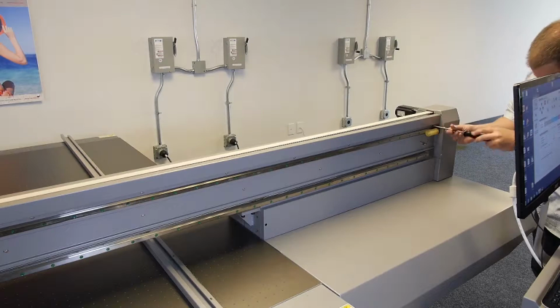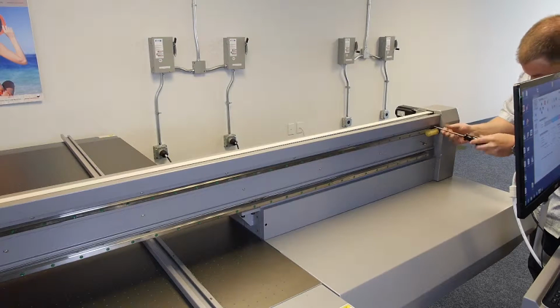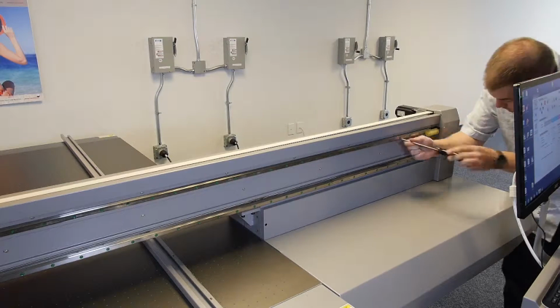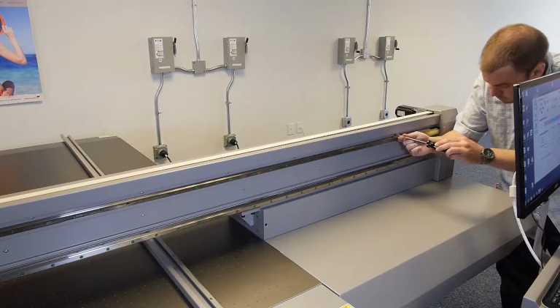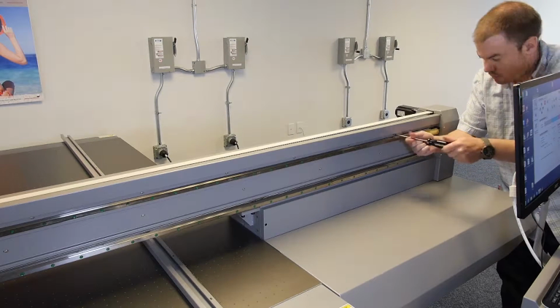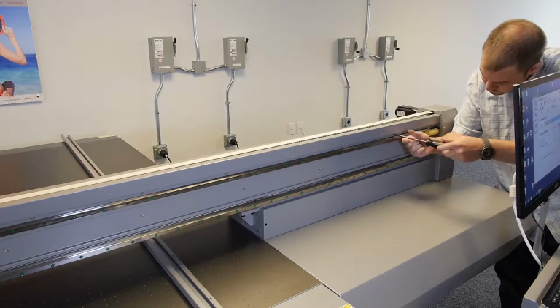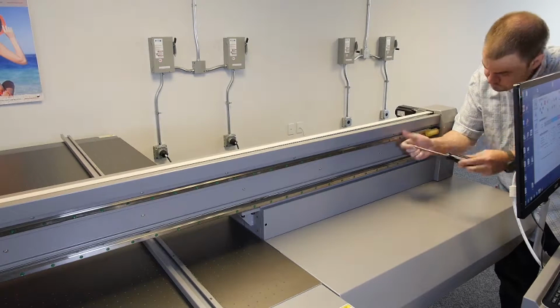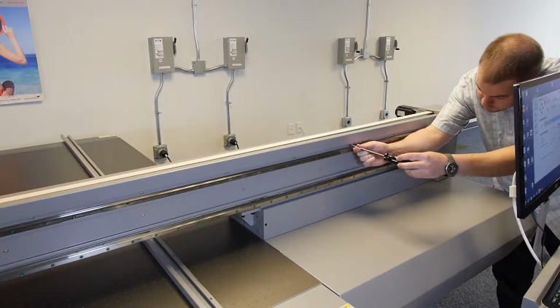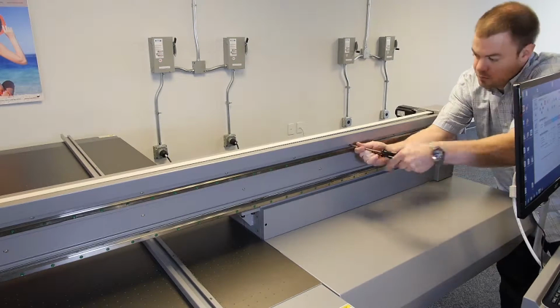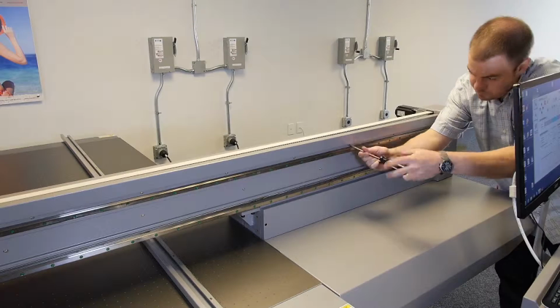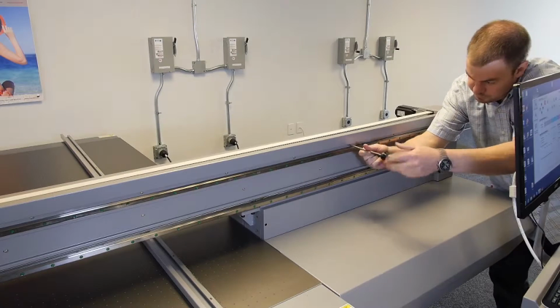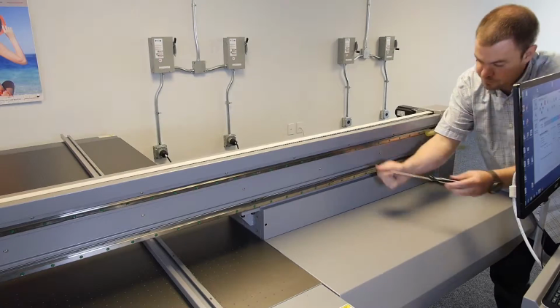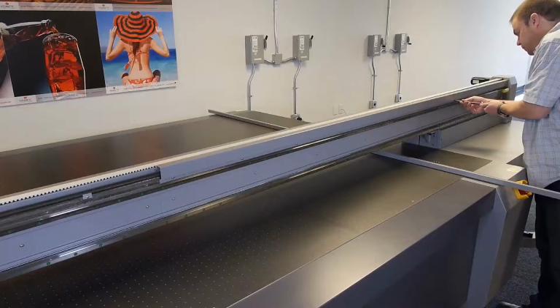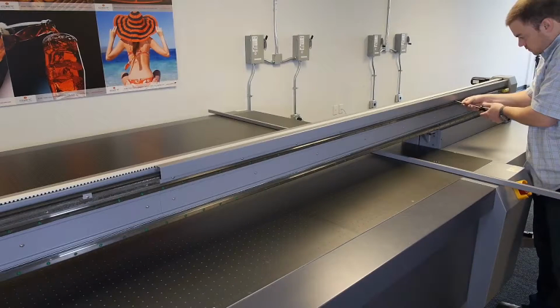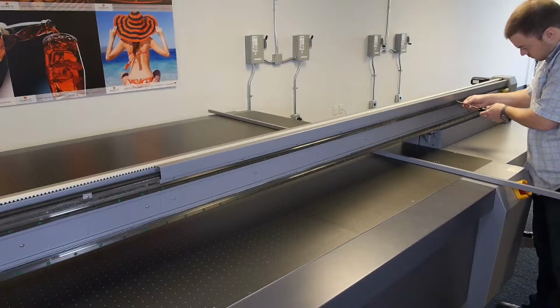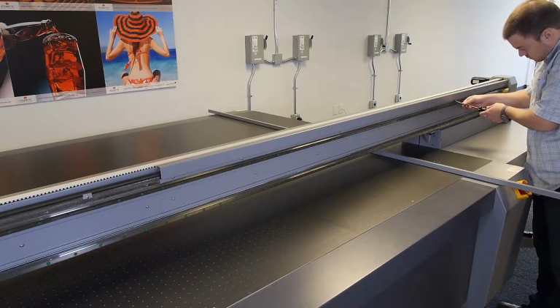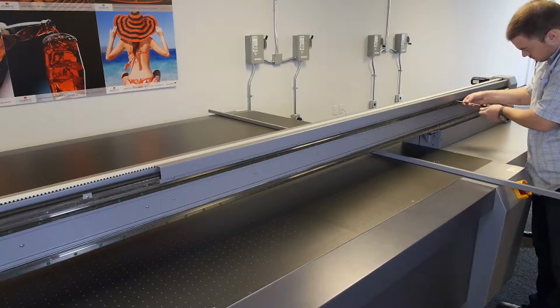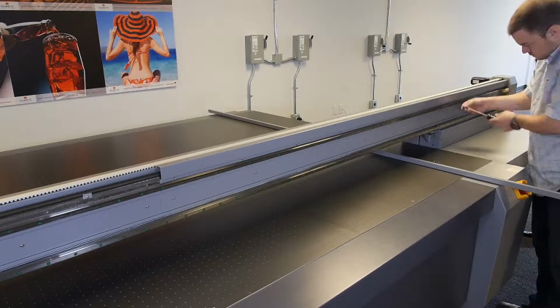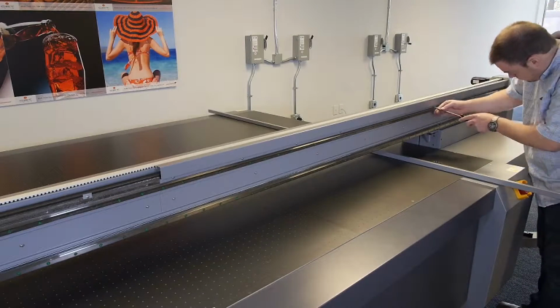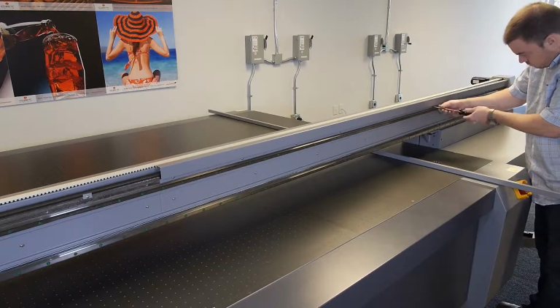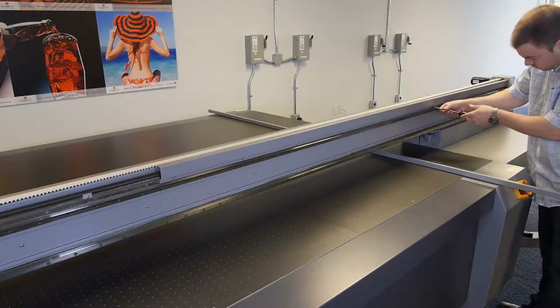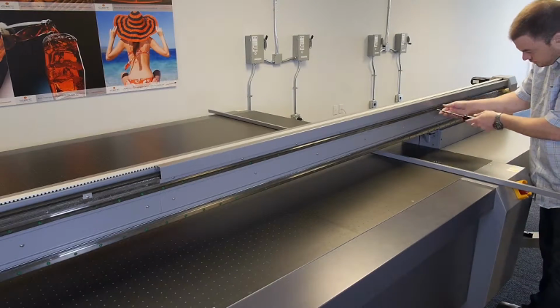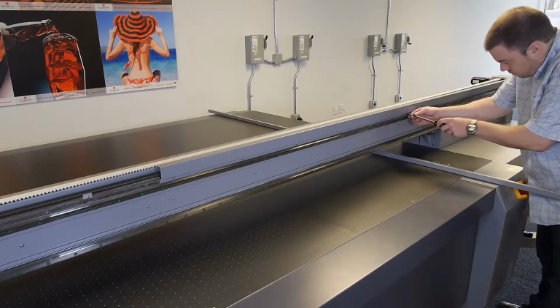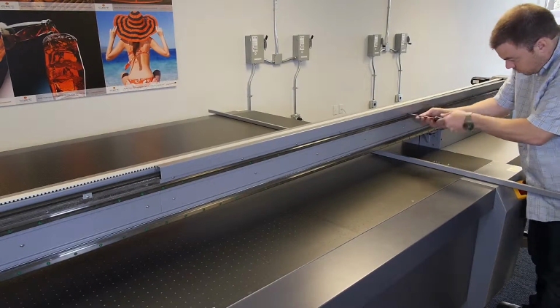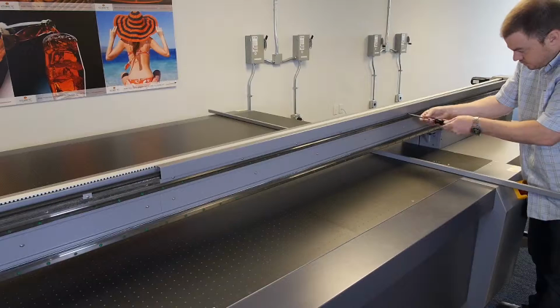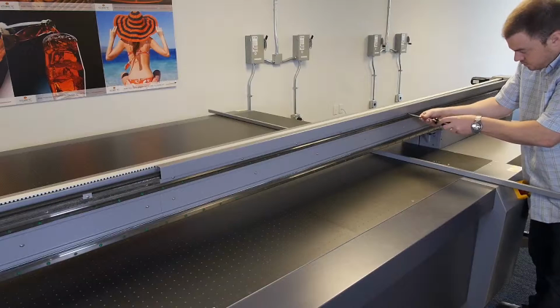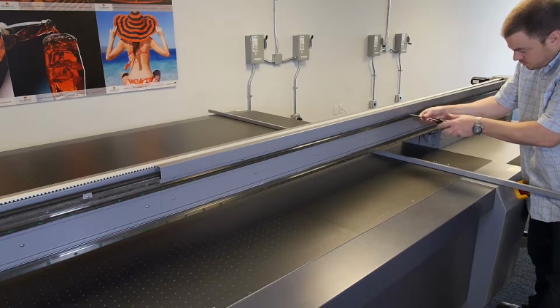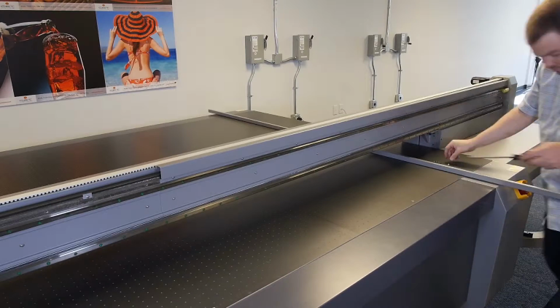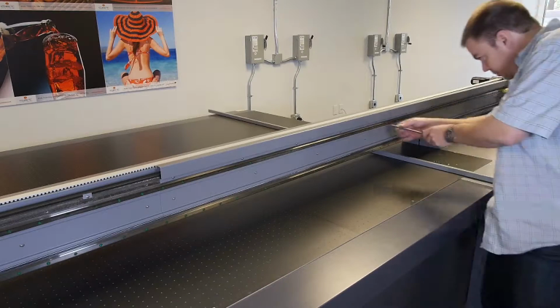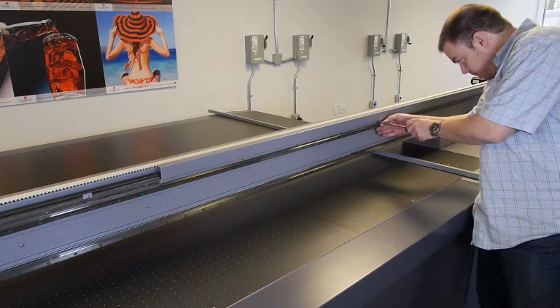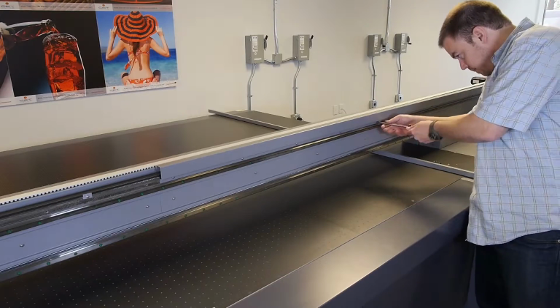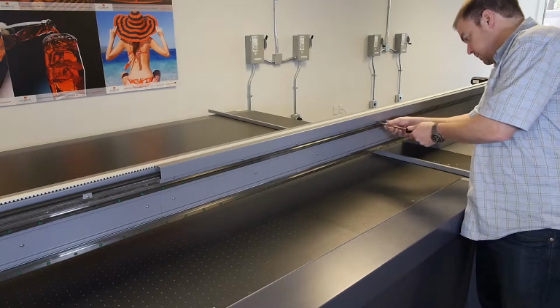In order to remove the right hand raster strip guardrail, use your Phillips head screwdriver and locate the Phillips head screws which mount the raster strip guardrail and remove them.